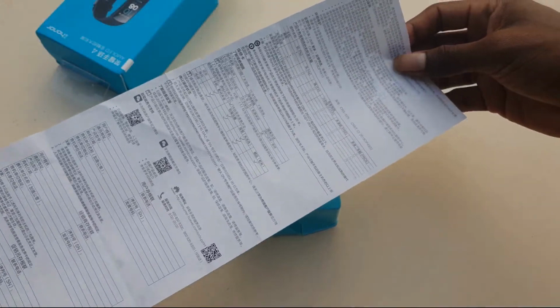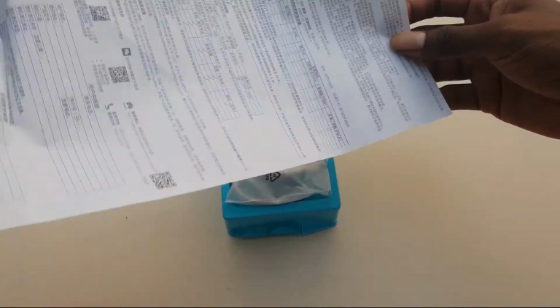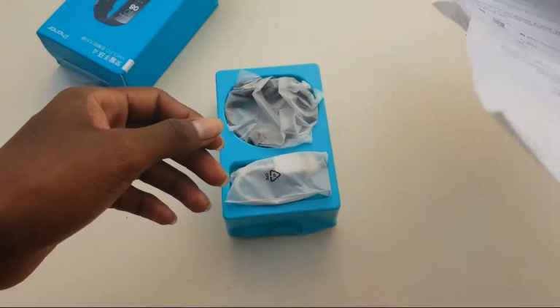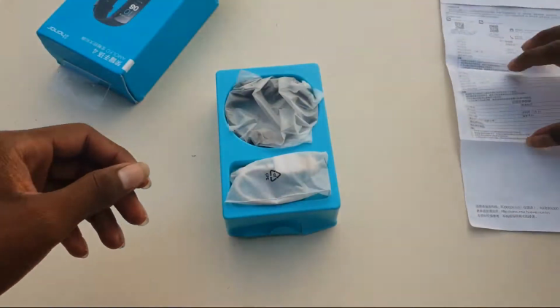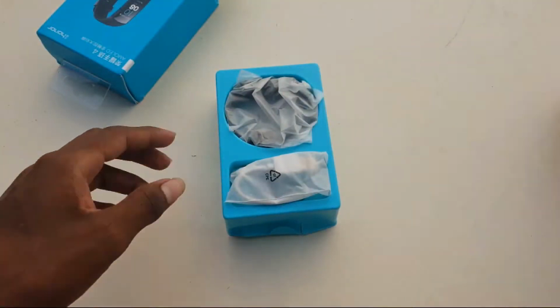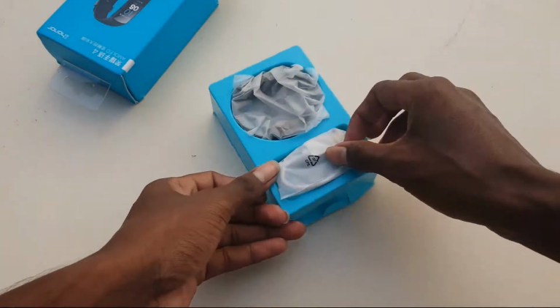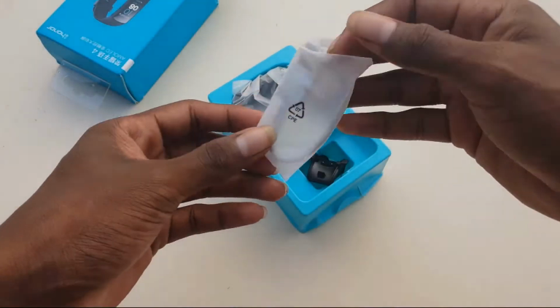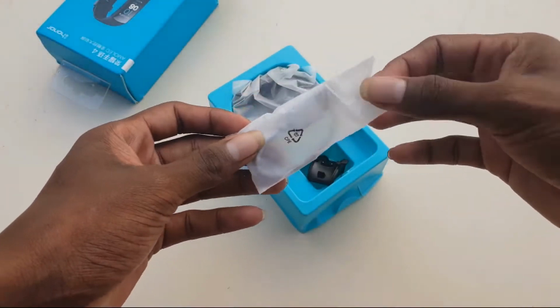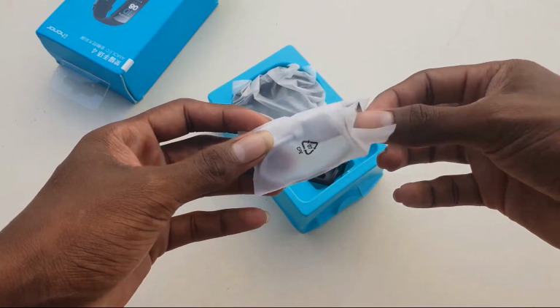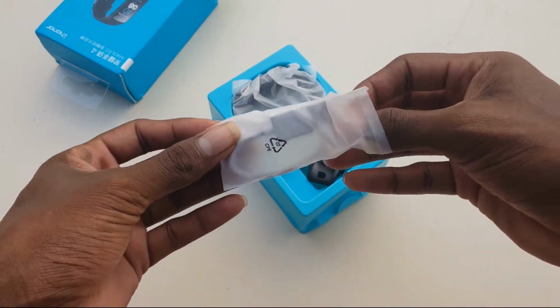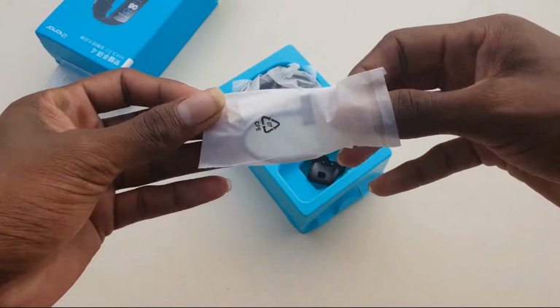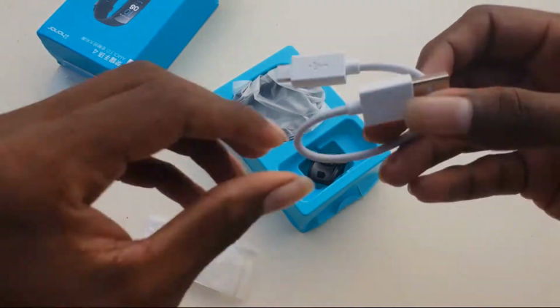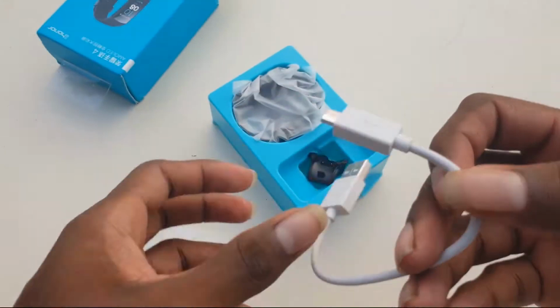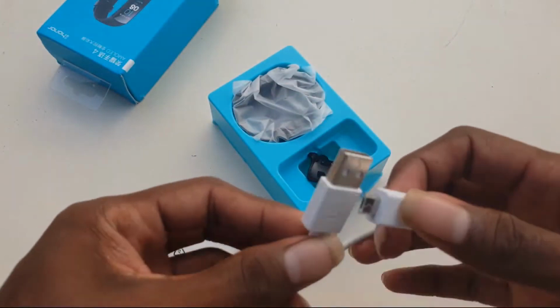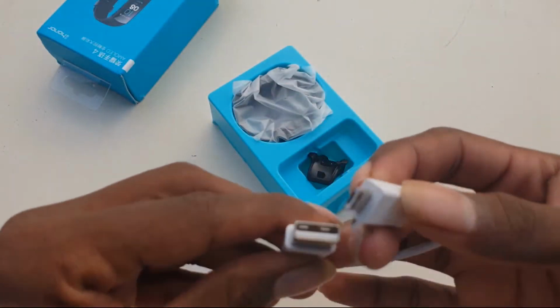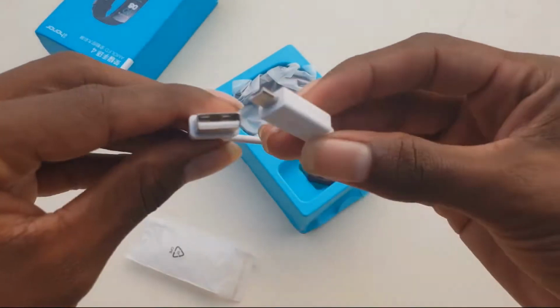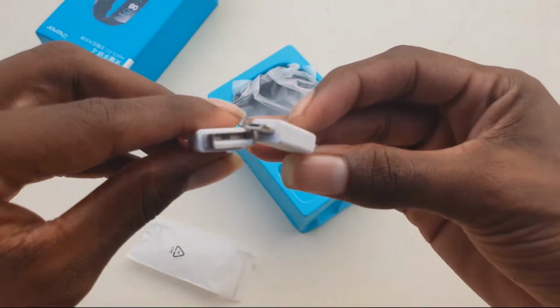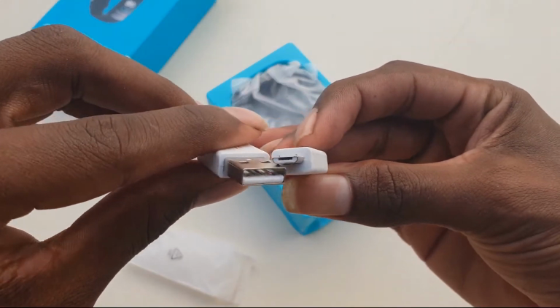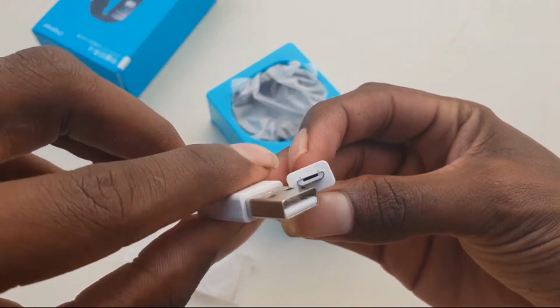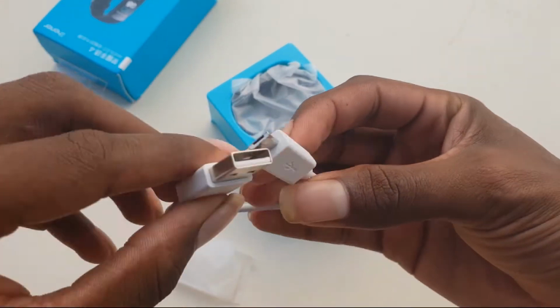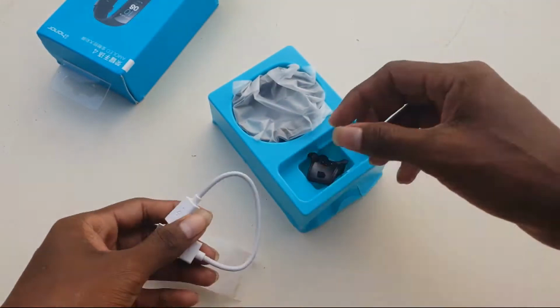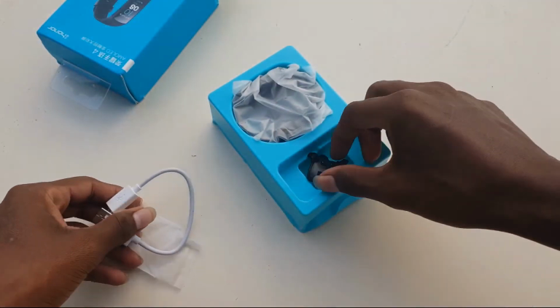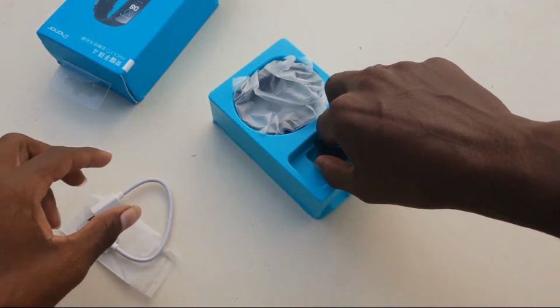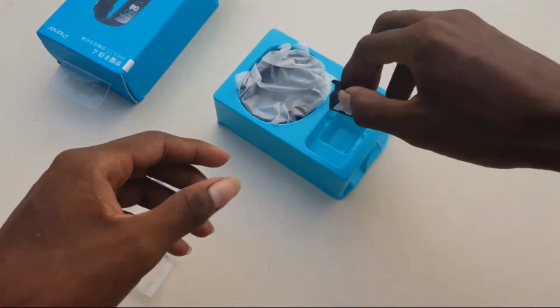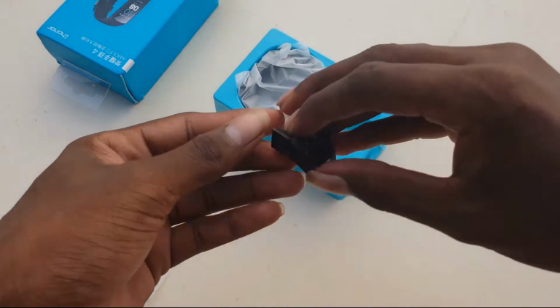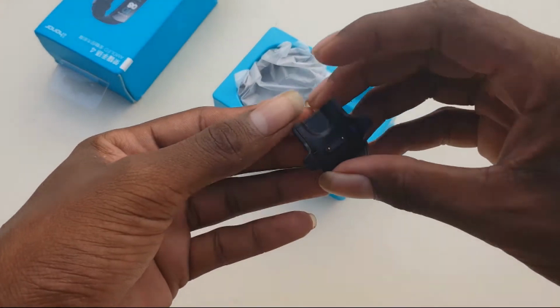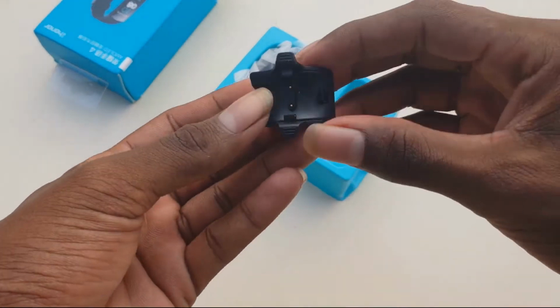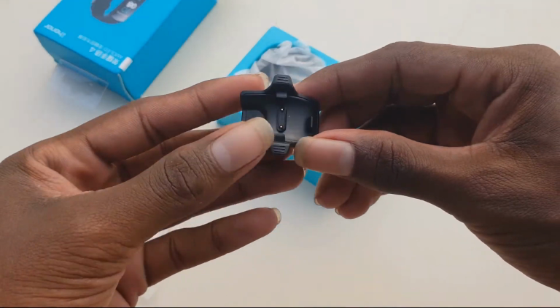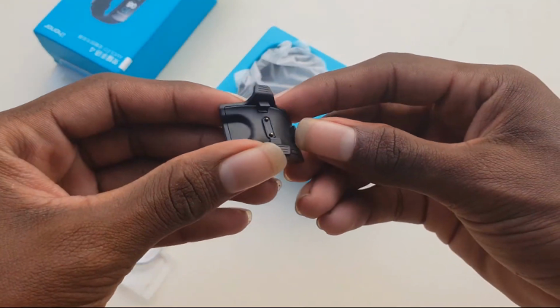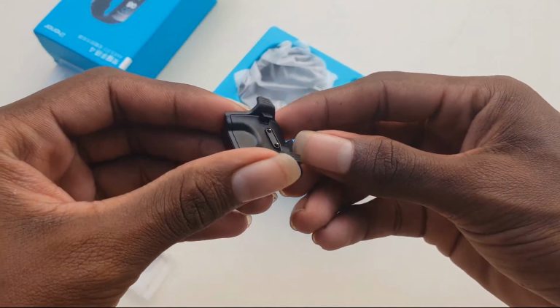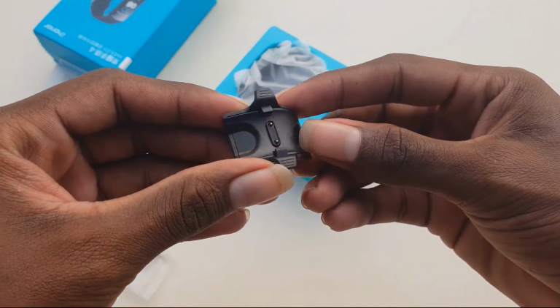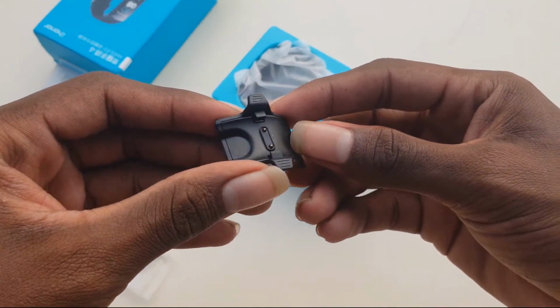Okay, later look. More USB cable — it's a Merco USB cable. And charger here. It's an adapting charger.